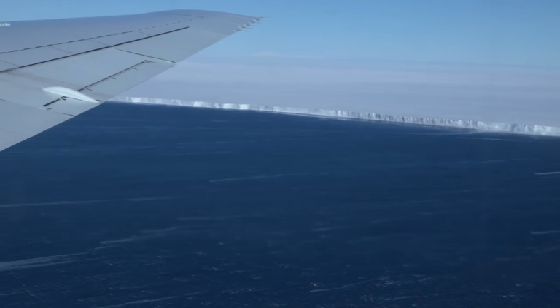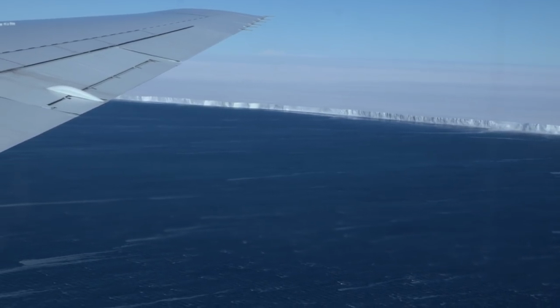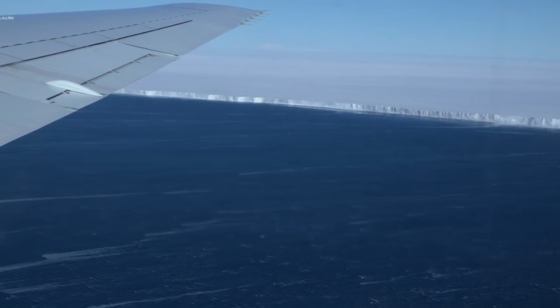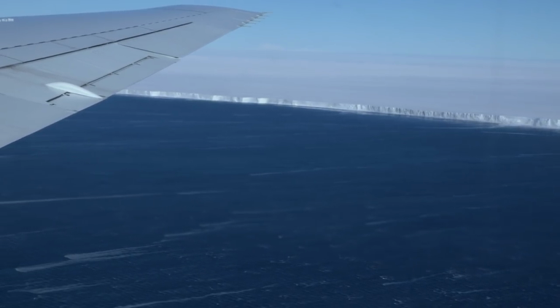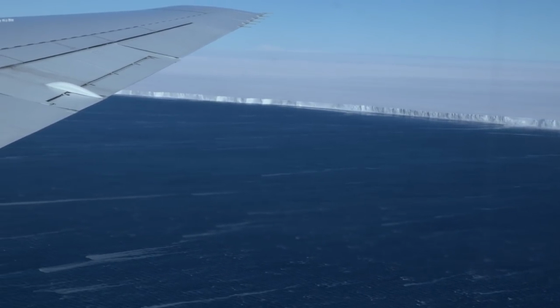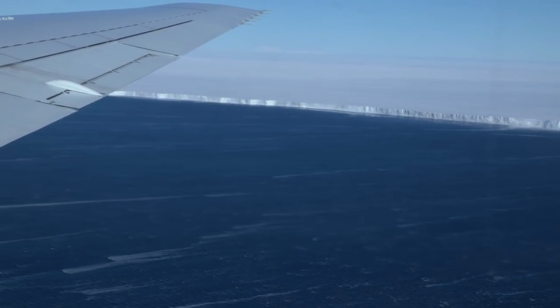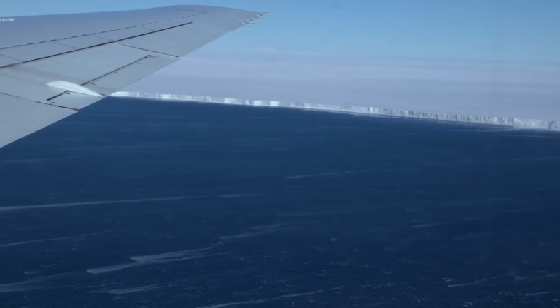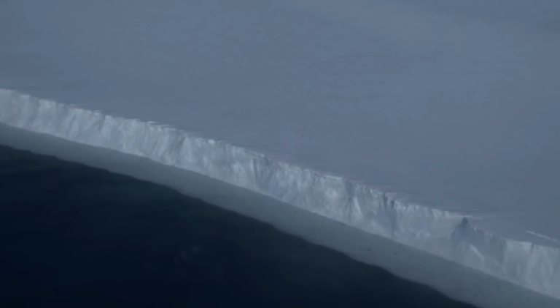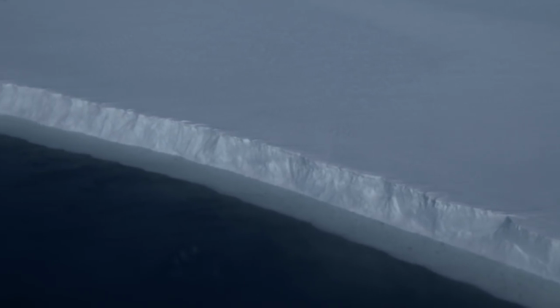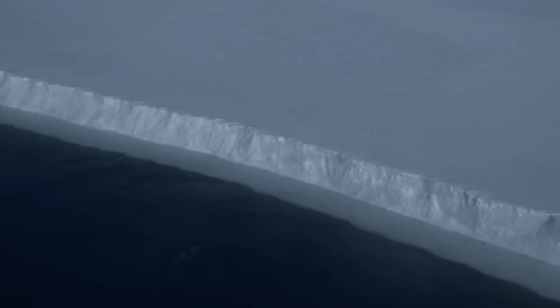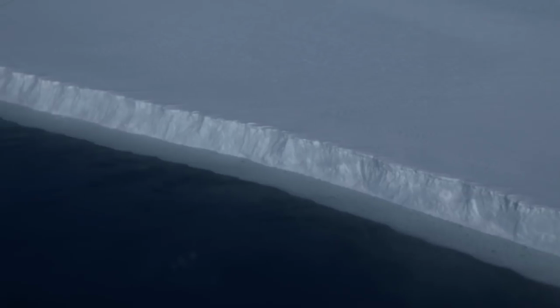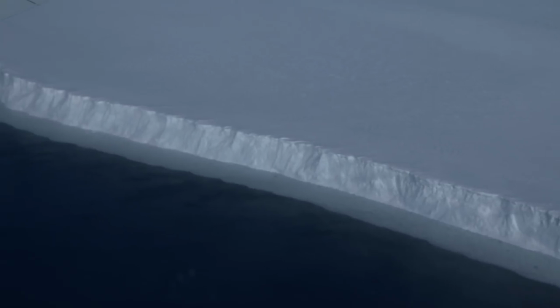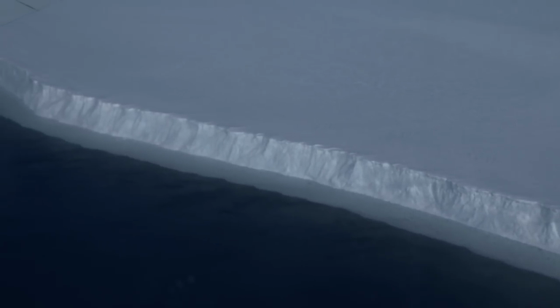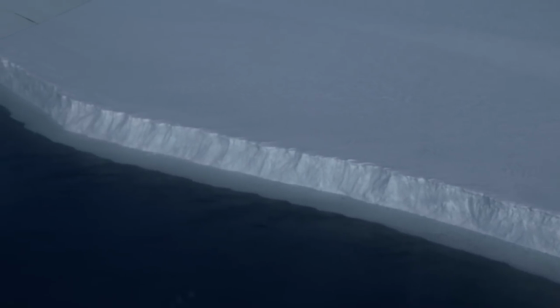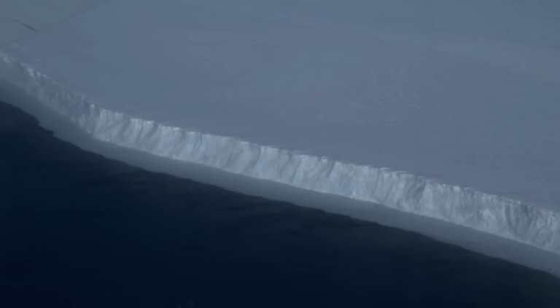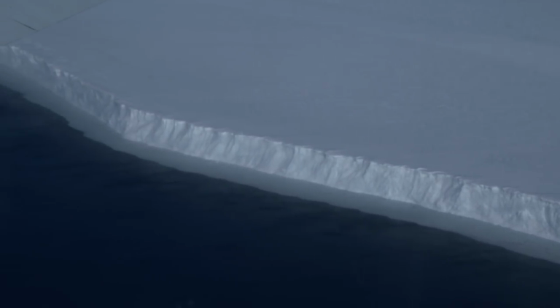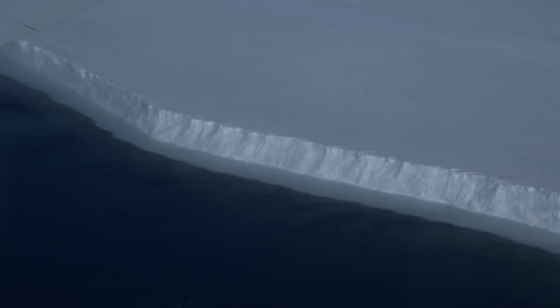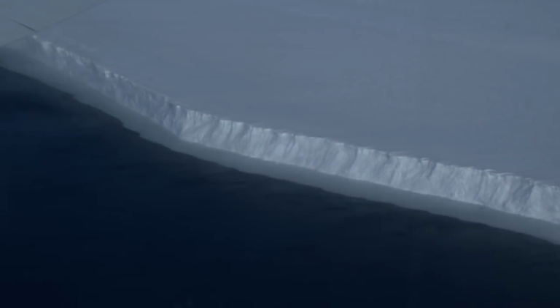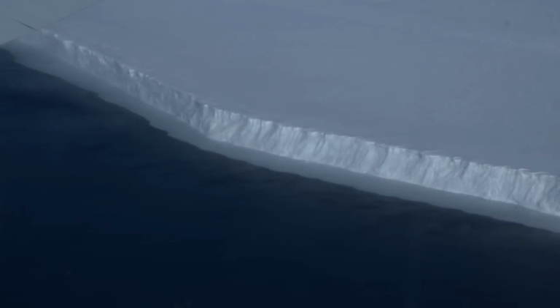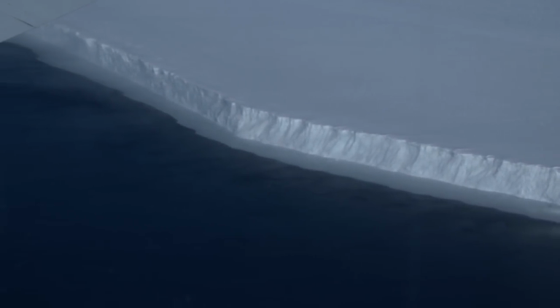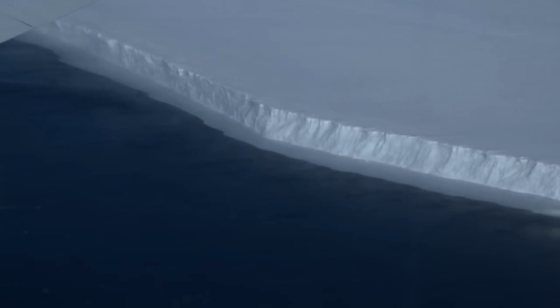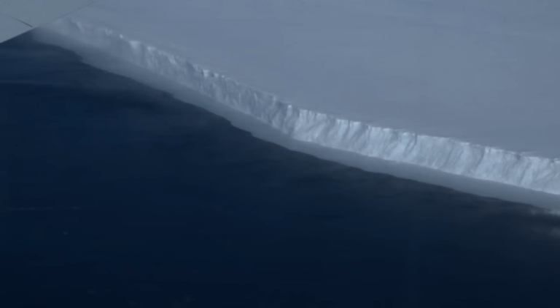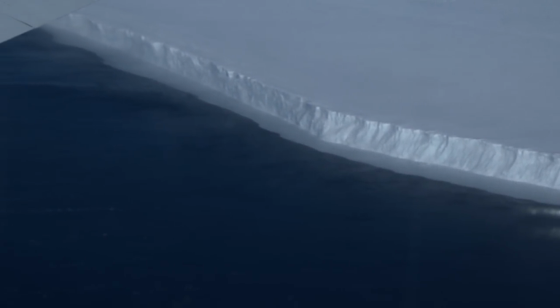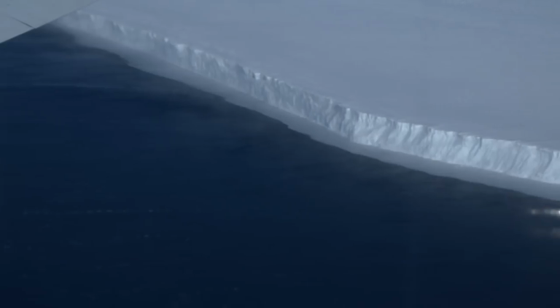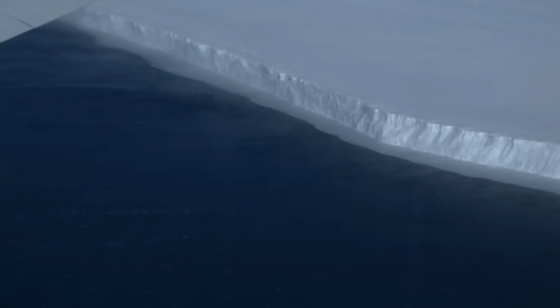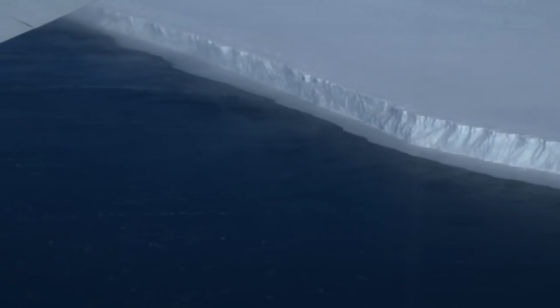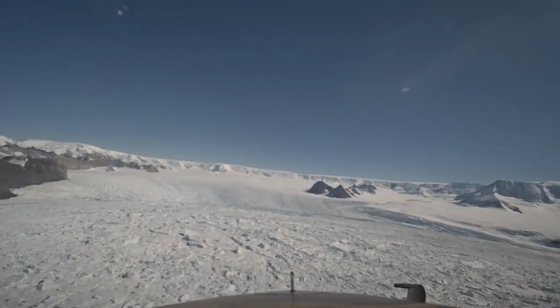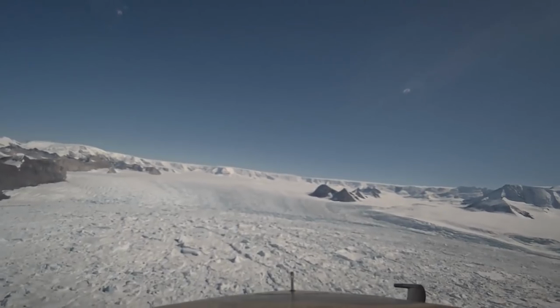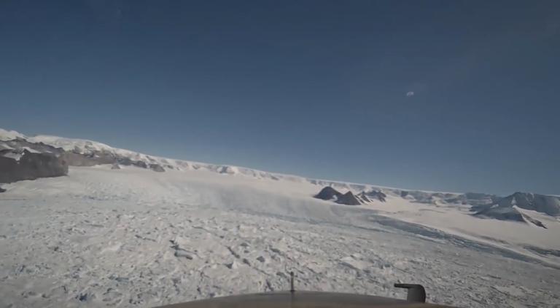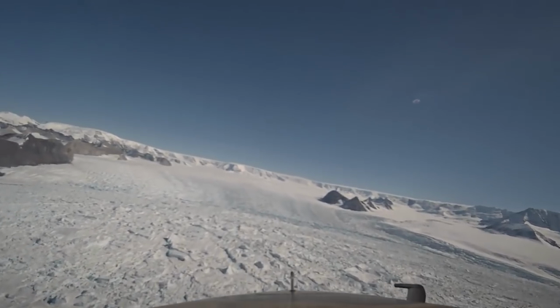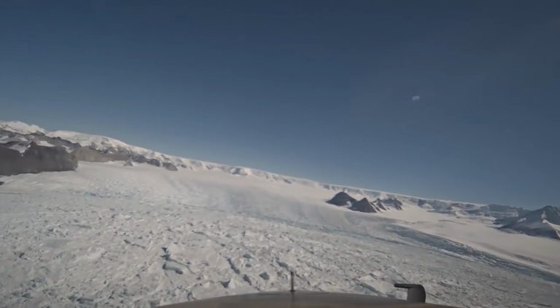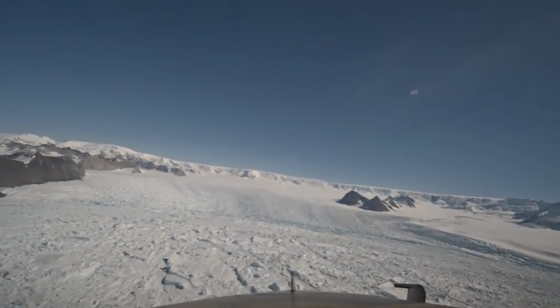Many of Ice Bridge's 24 science flights this year were focused on mapping the sea floor, where the Antarctic ice sheet meets ocean waters, so that scientists can better predict how fast the margins of the ice might melt.